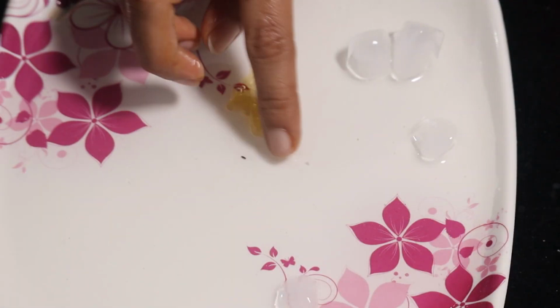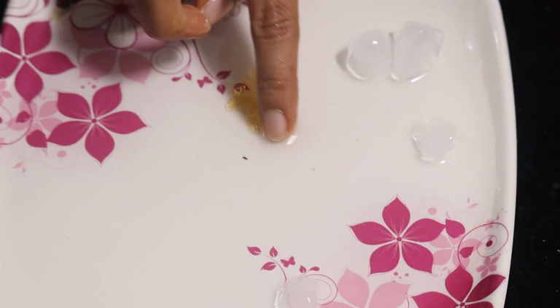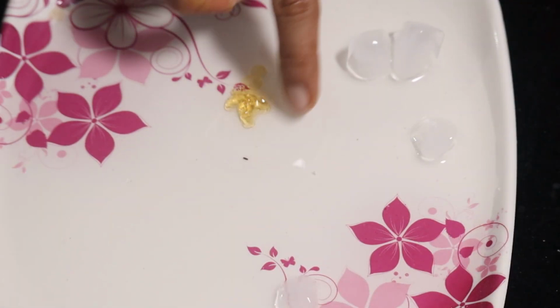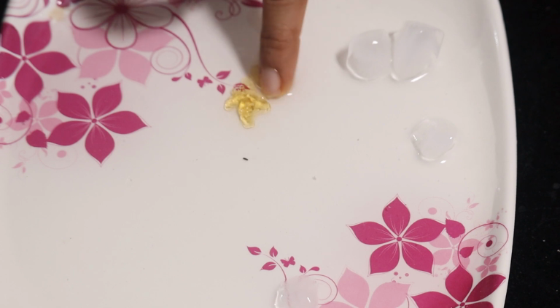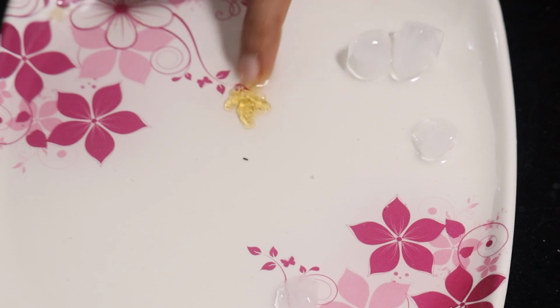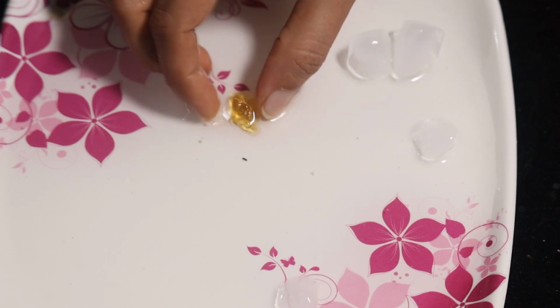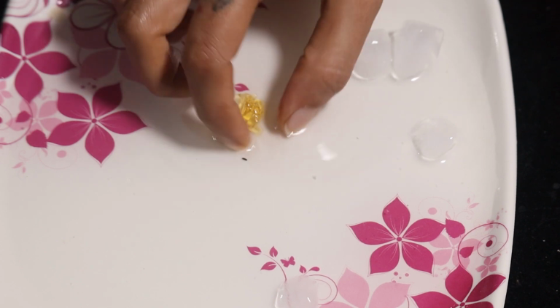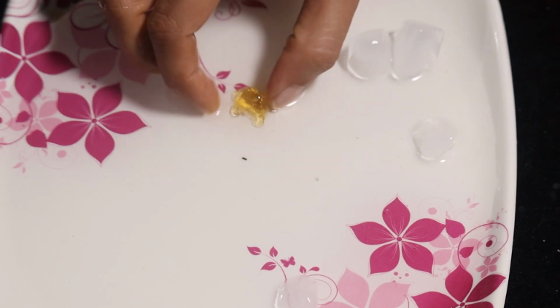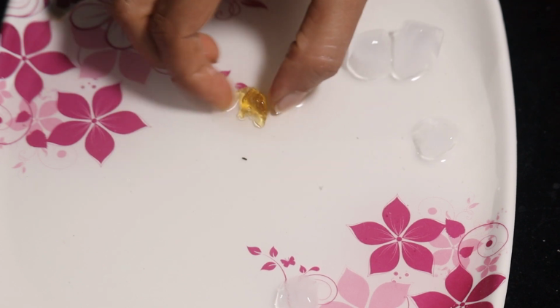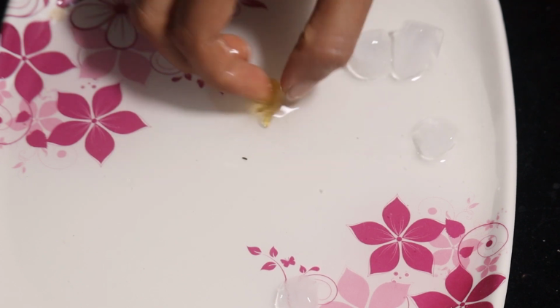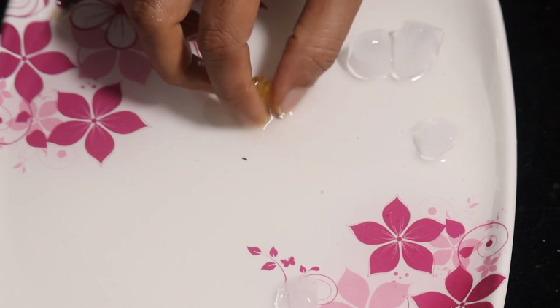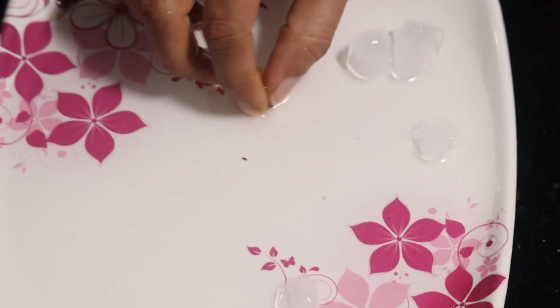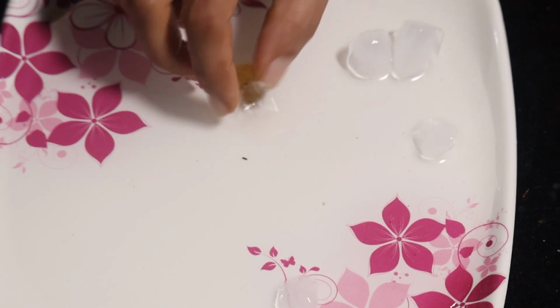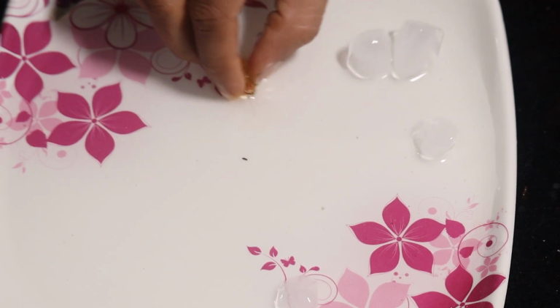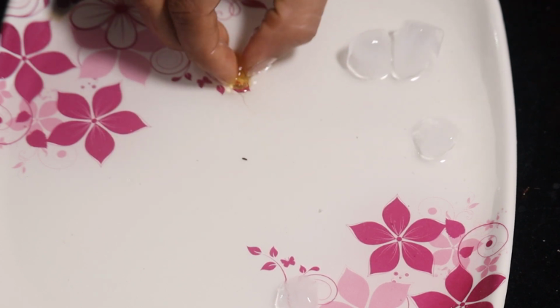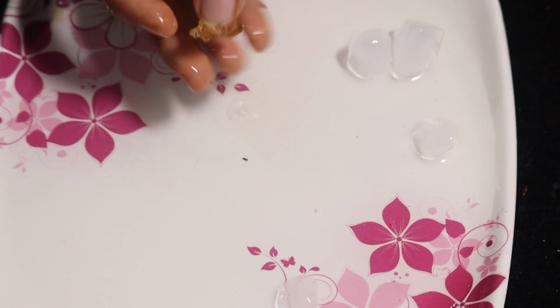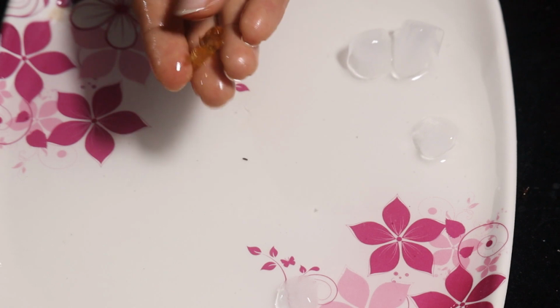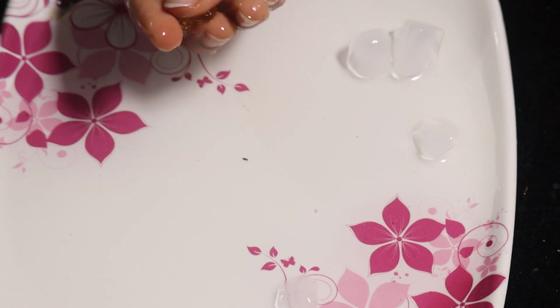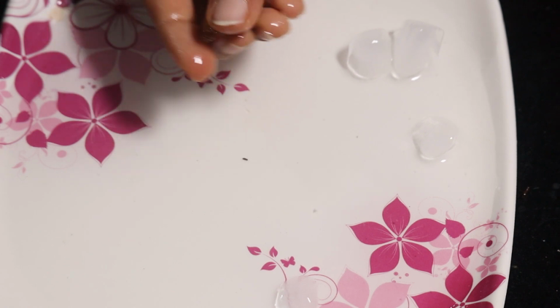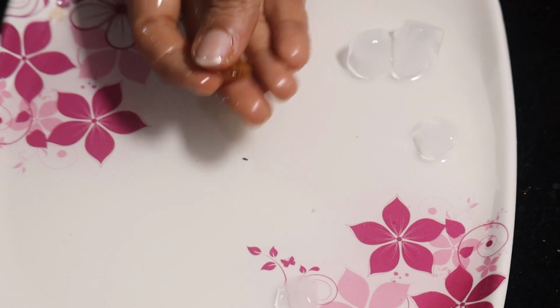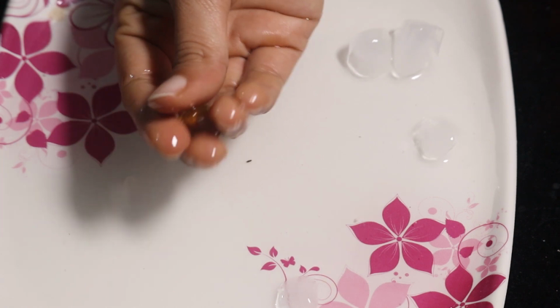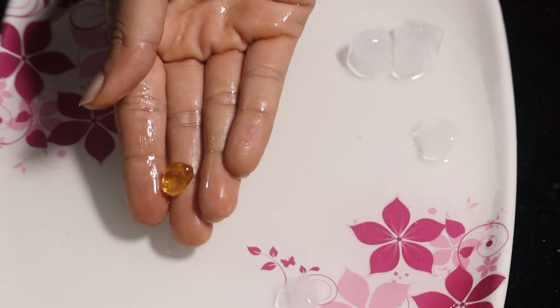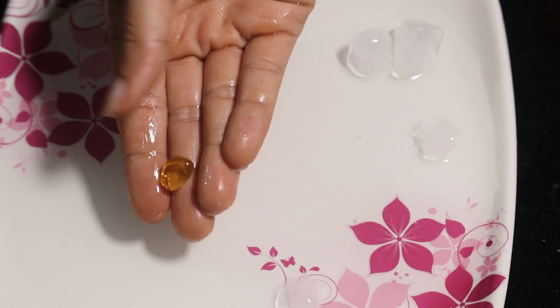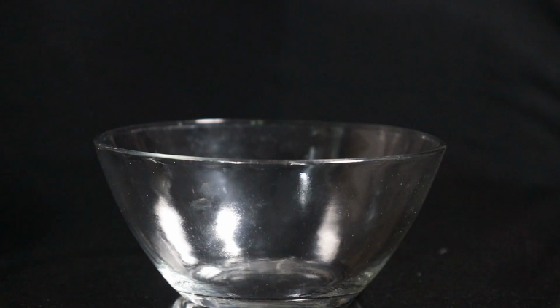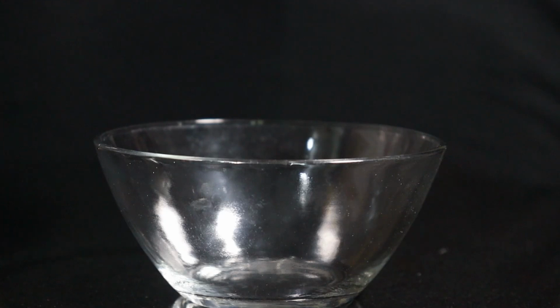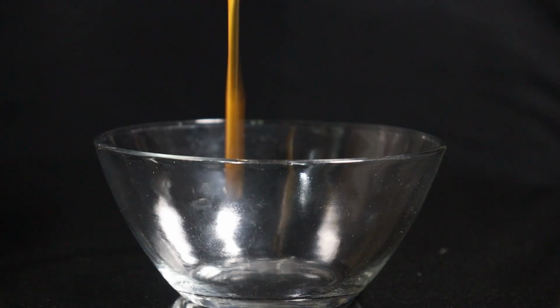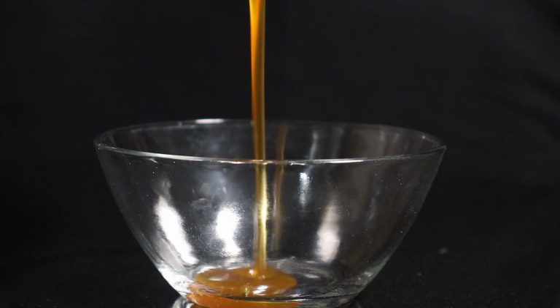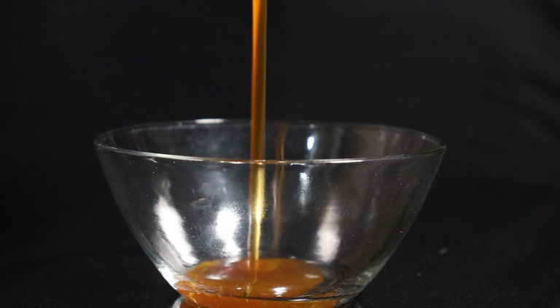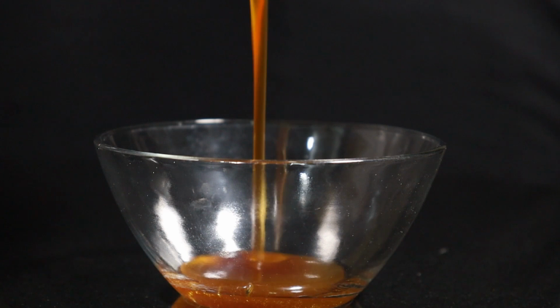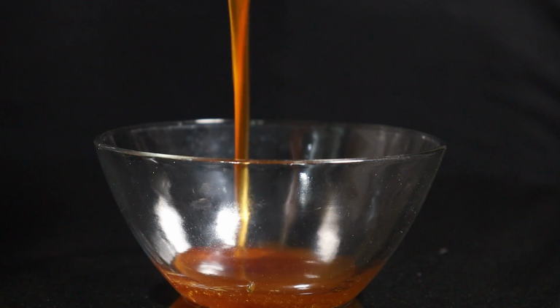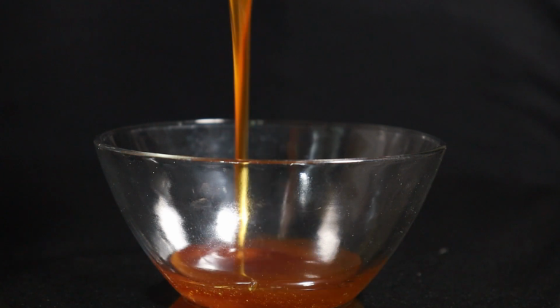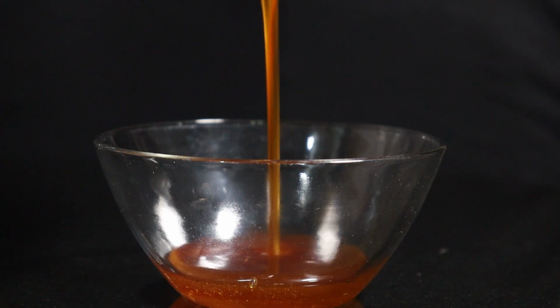Once it becomes sticky-free and you can shape it like a ball, turn off the flame. Don't worry if you fail on the first attempt — you will definitely get the result on the second attempt. Later you can store it in a glass bottle.